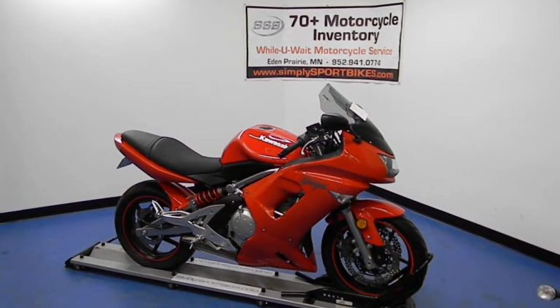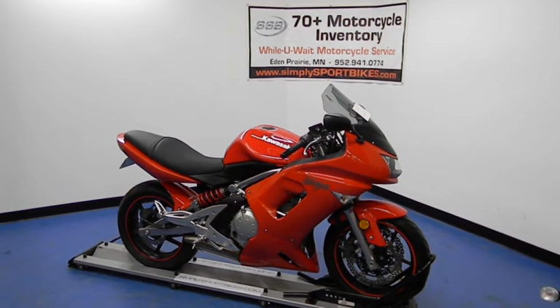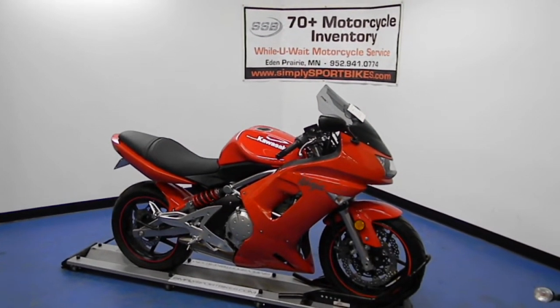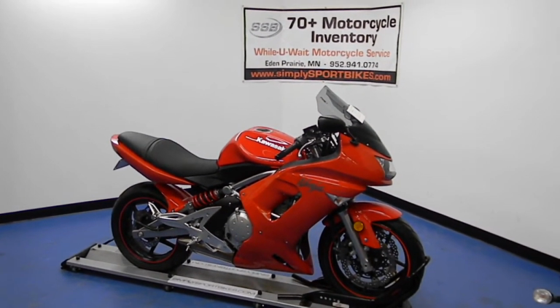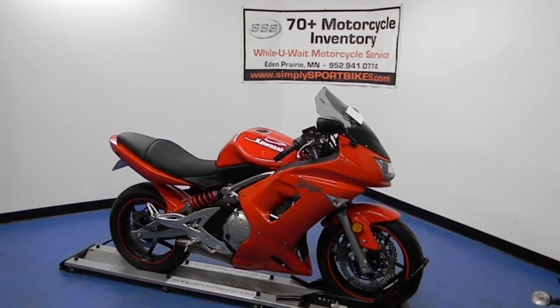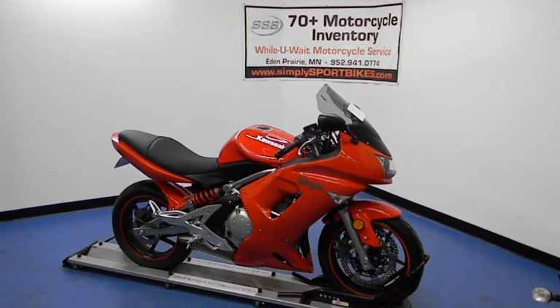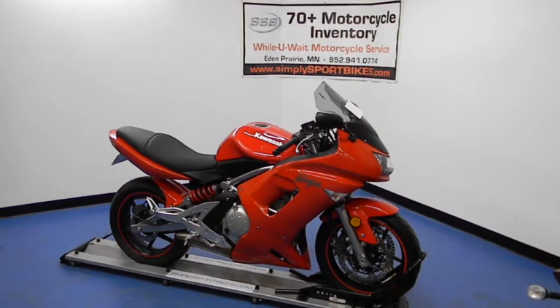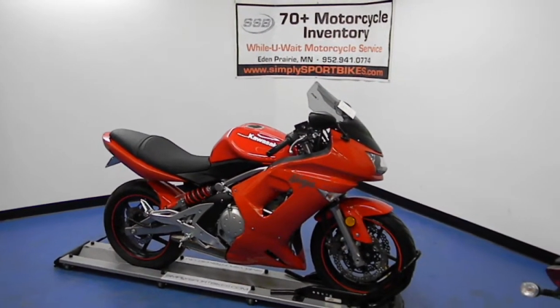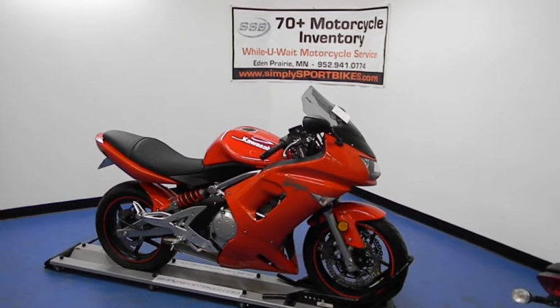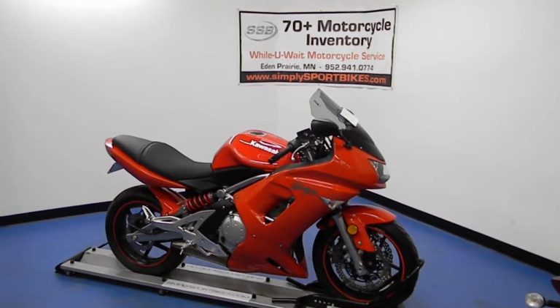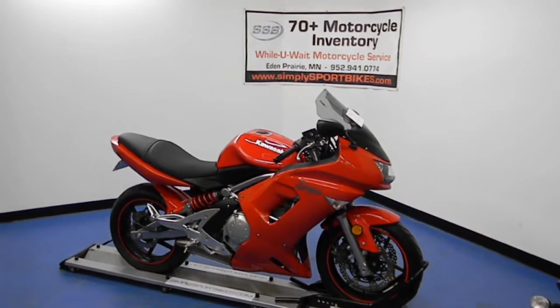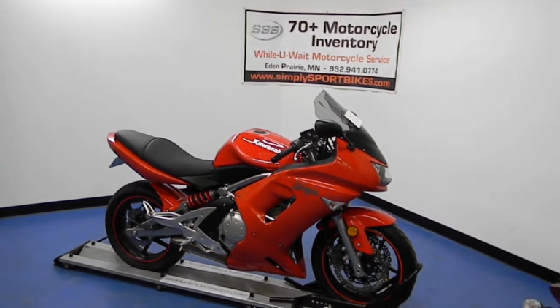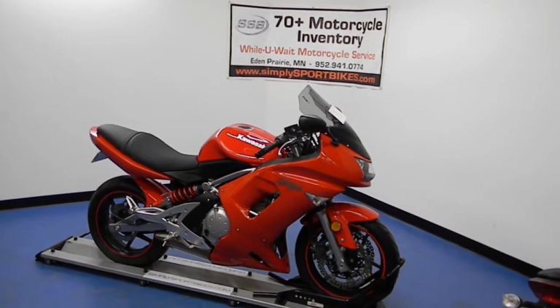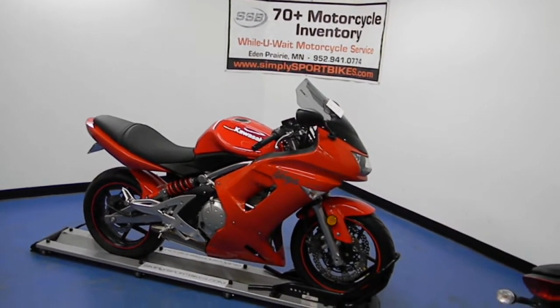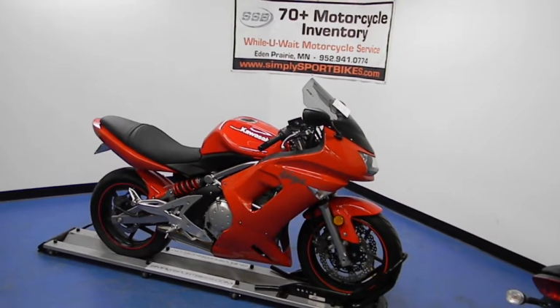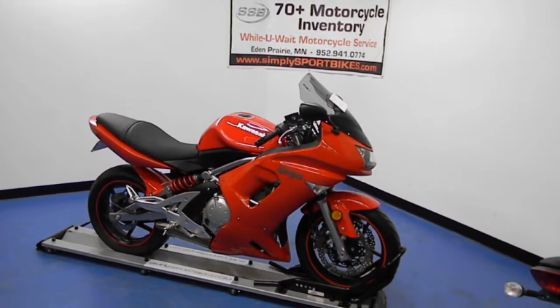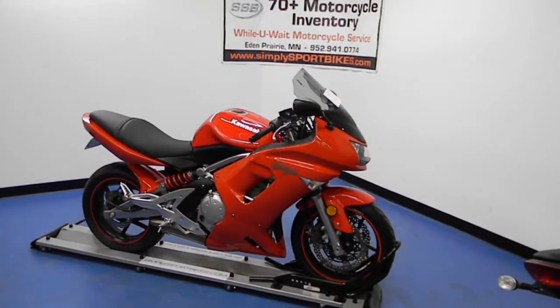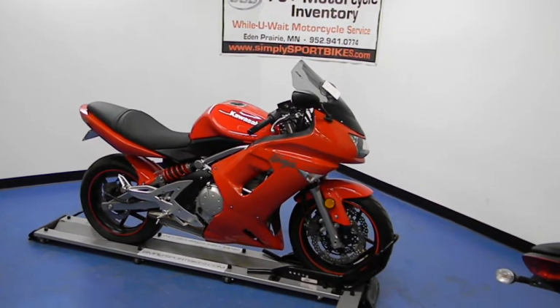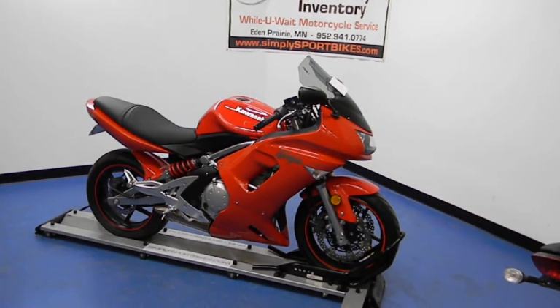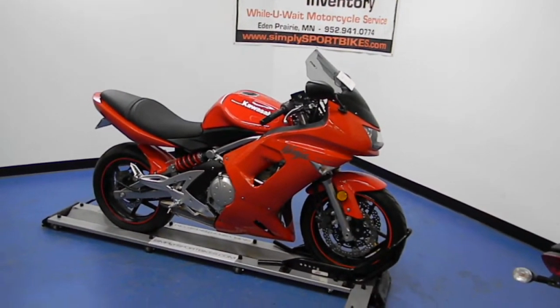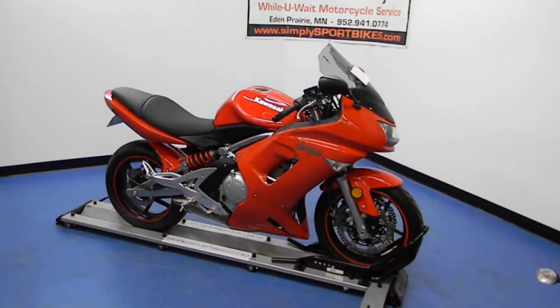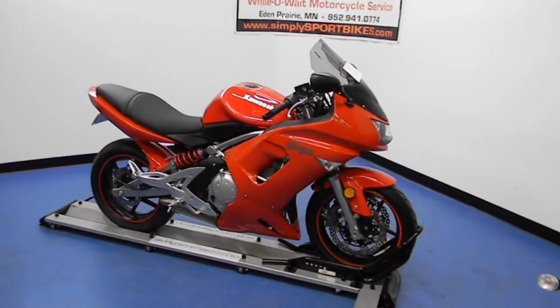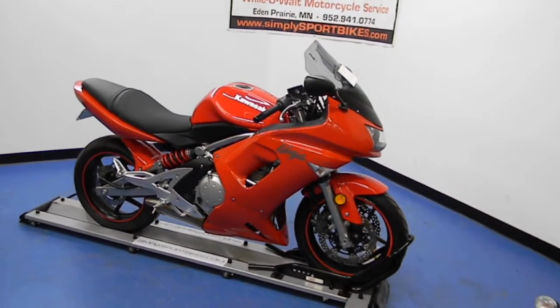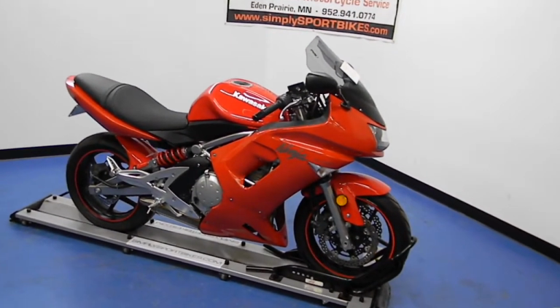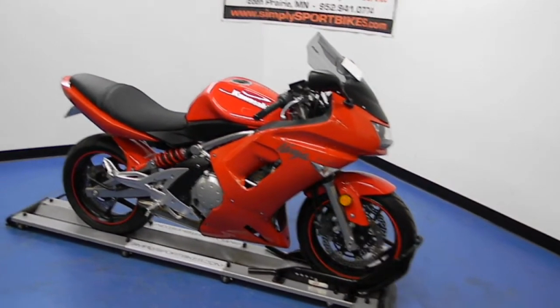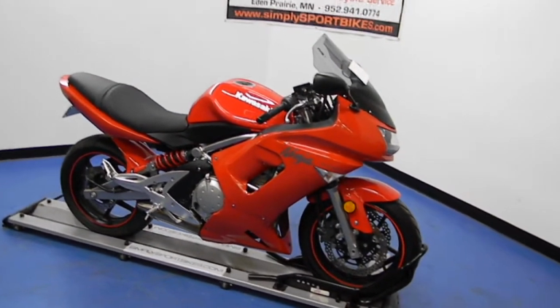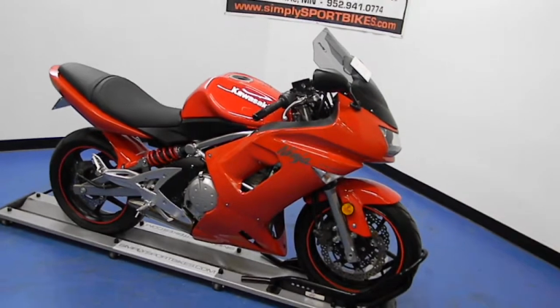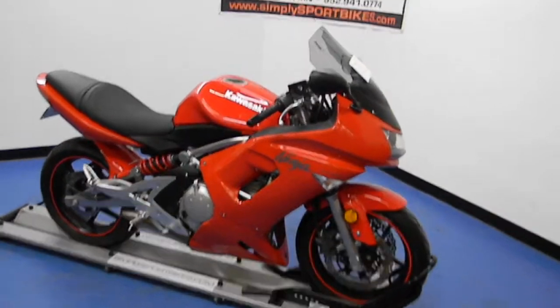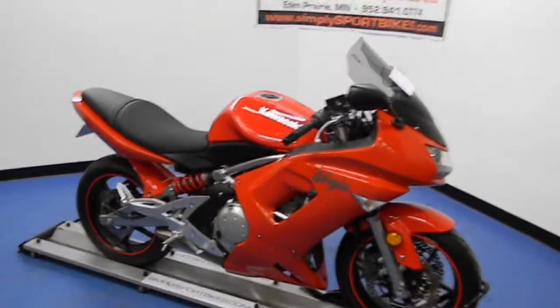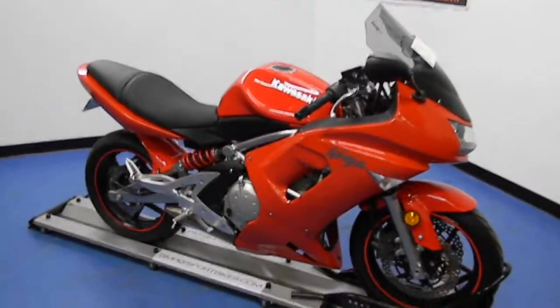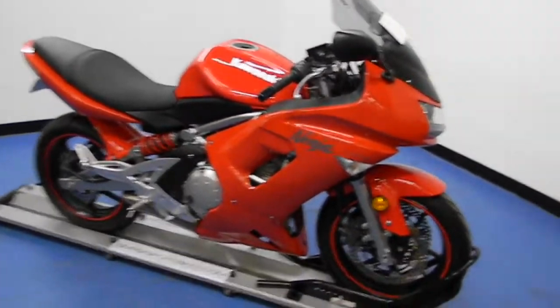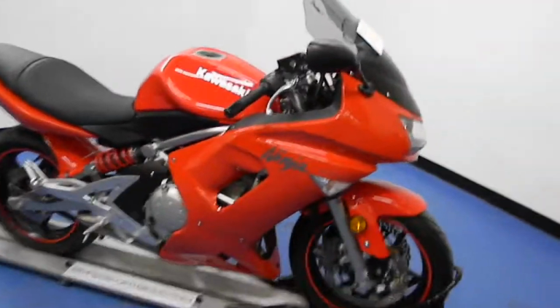Welcome to simplysportbikes.com. Here we have a 2007 Kawasaki EX650R. We'll go through this video, show you the condition of the bike, parts that are on it, and start it up so you can hear it run.